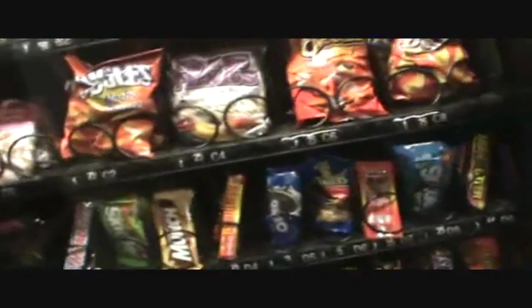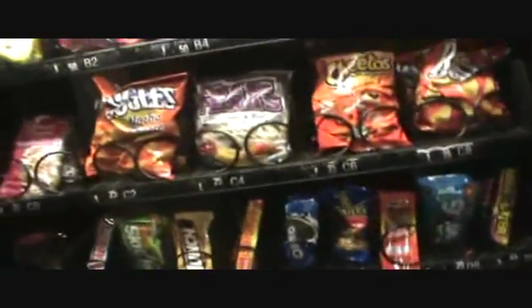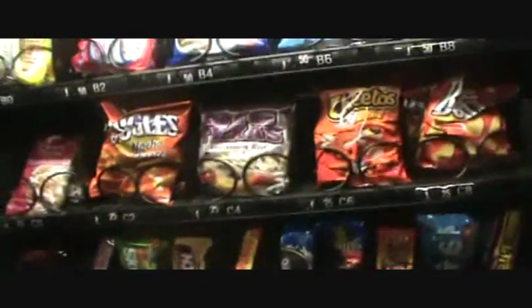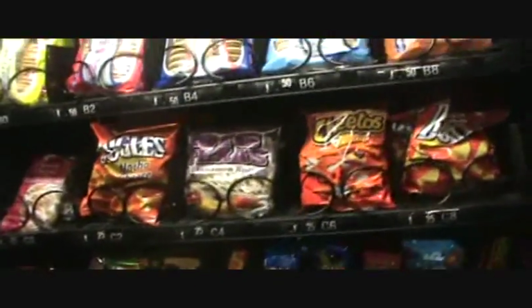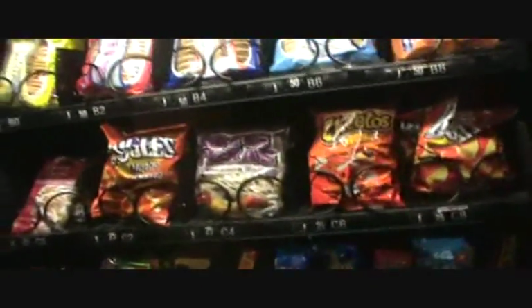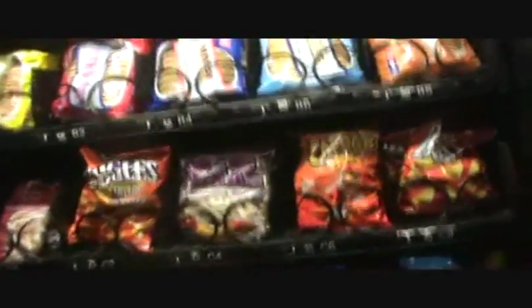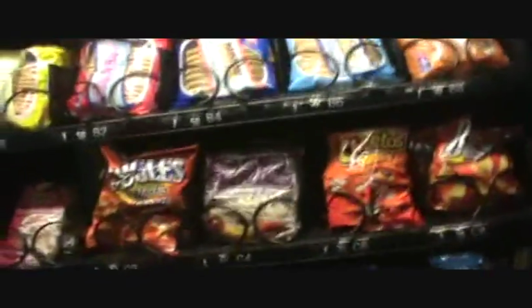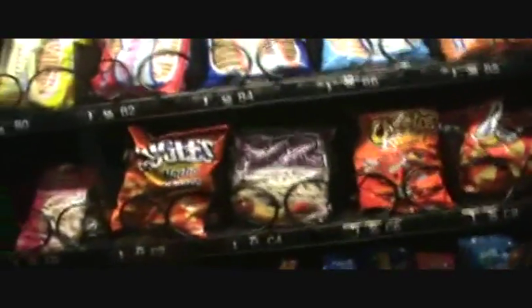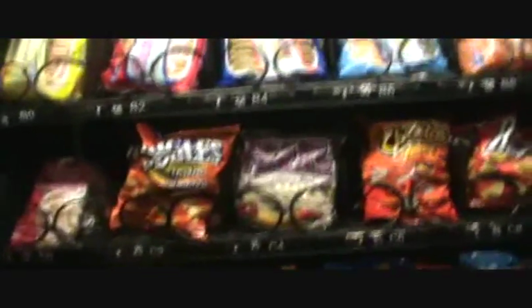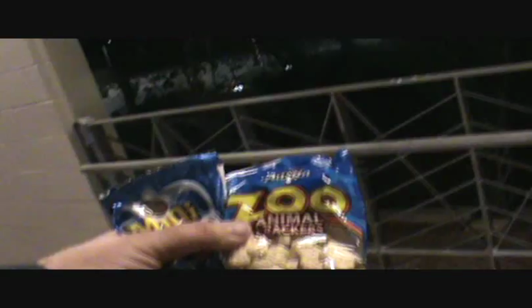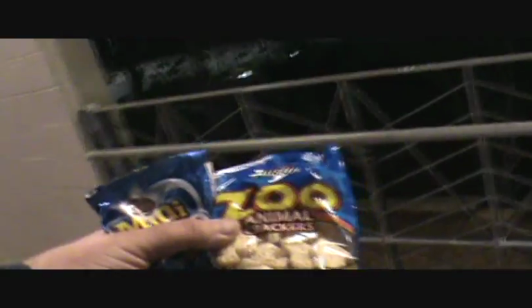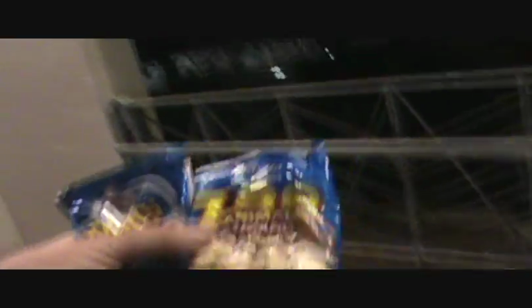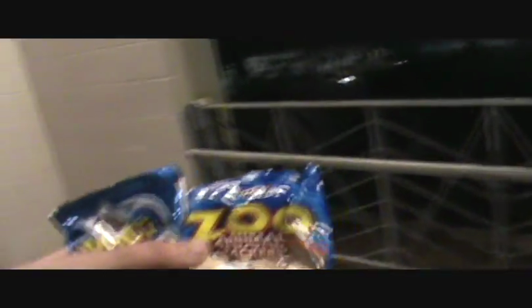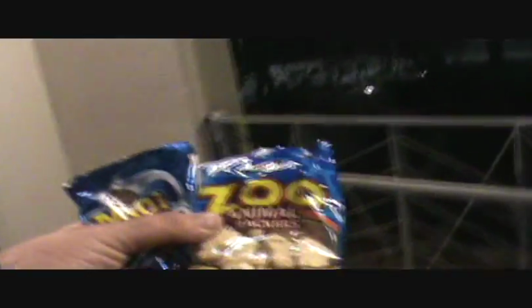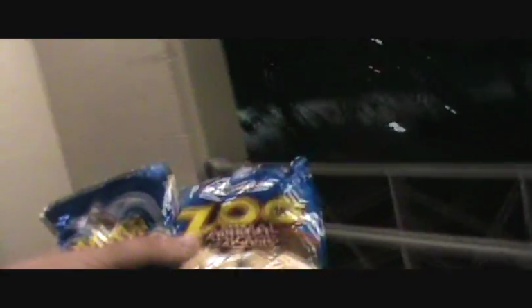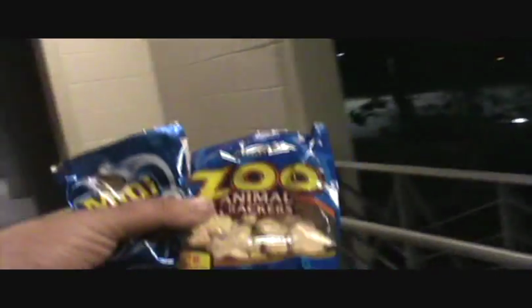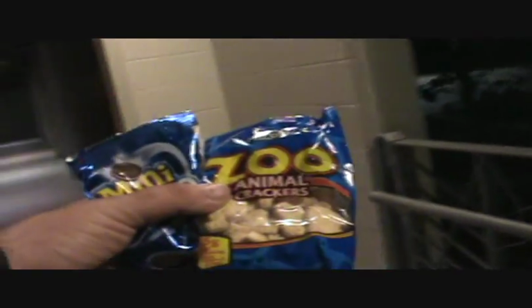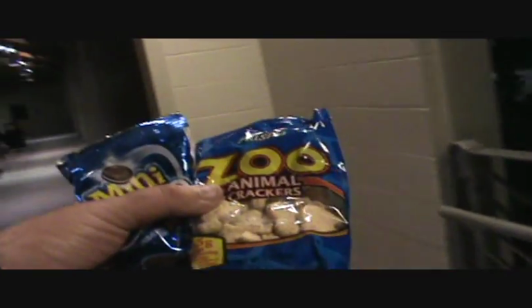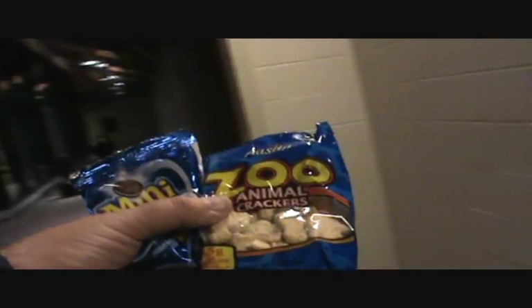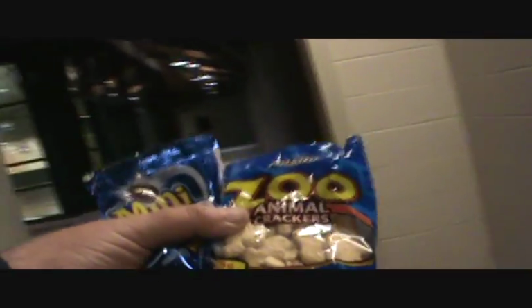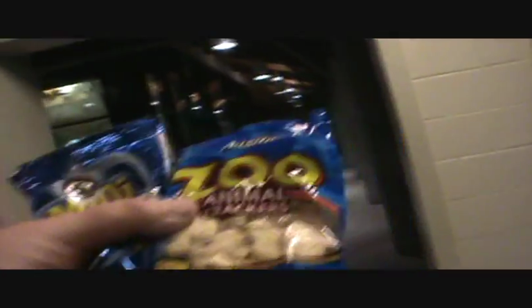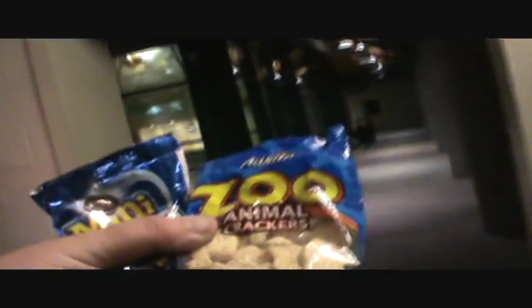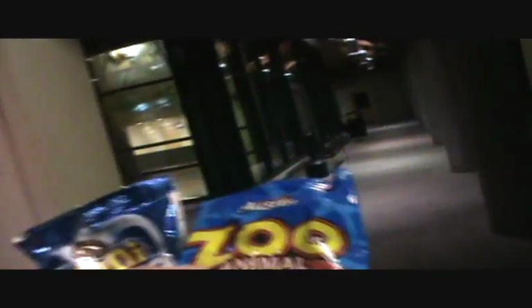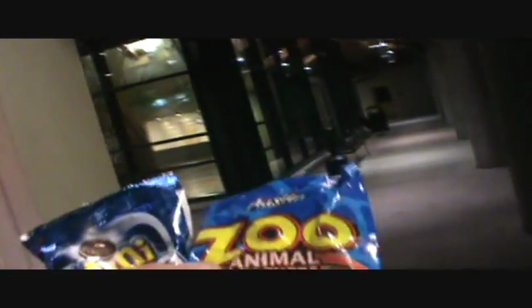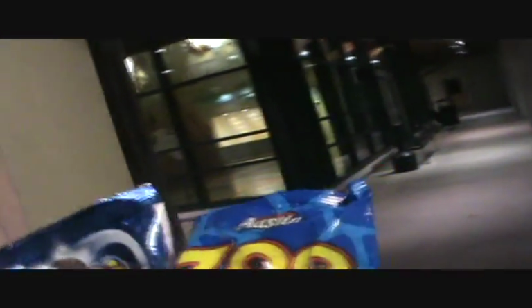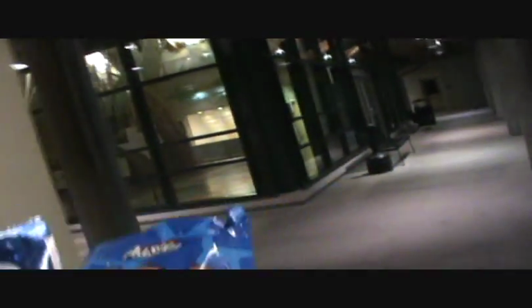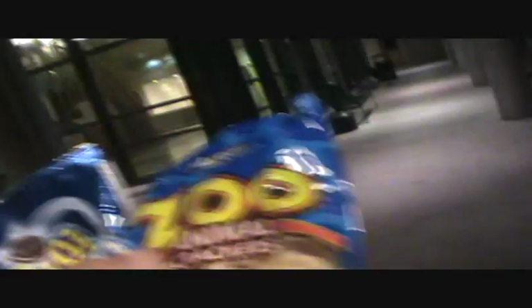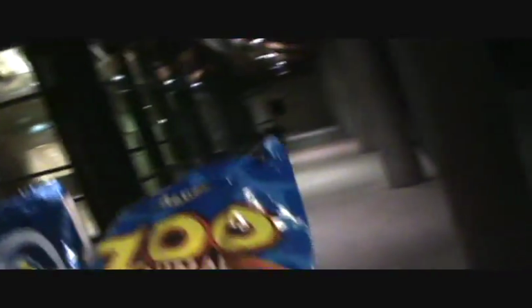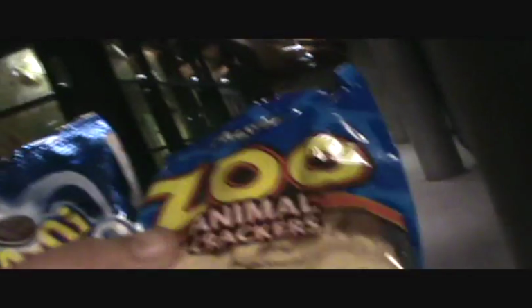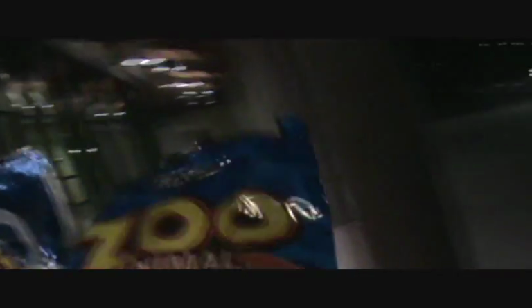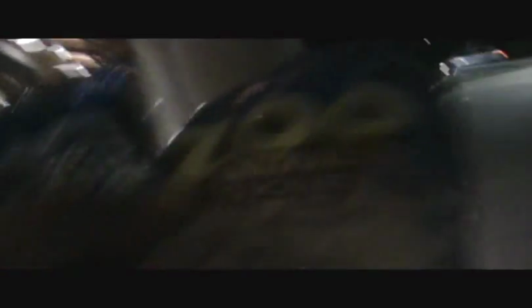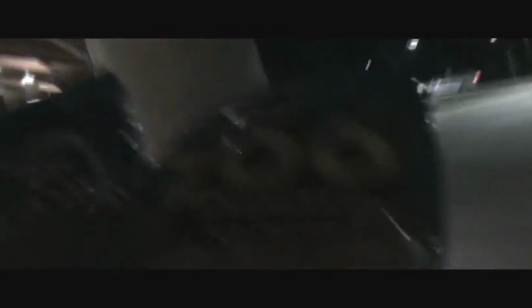Let's see what I can come up with. I came up with animal crackers and mini Oreos. That's what I'm going to munch on.